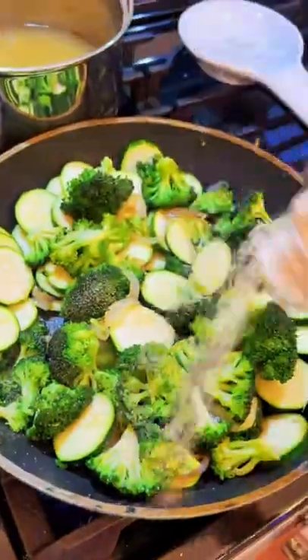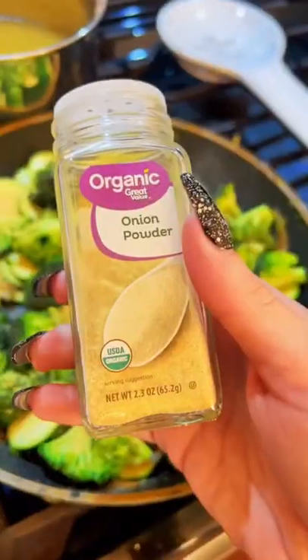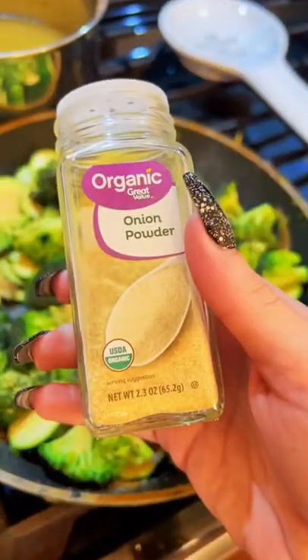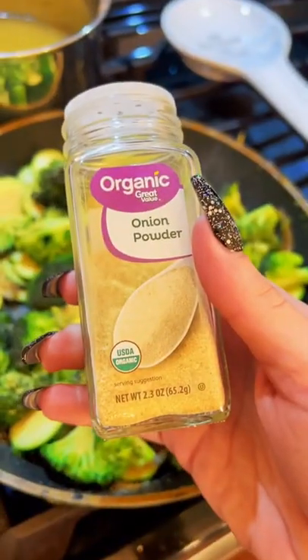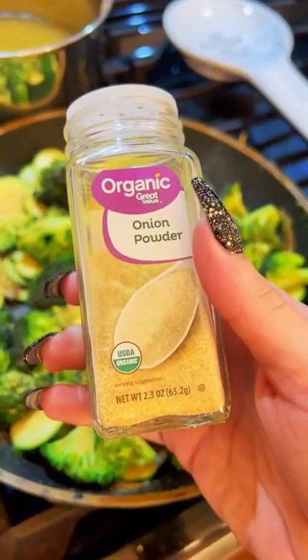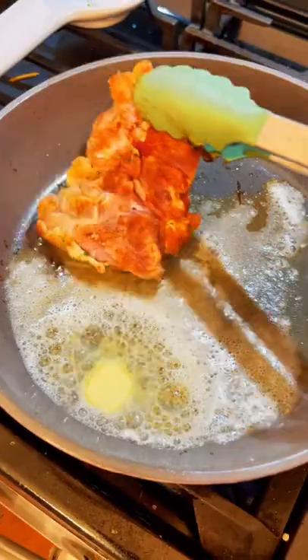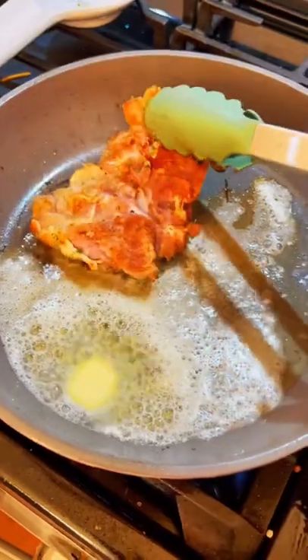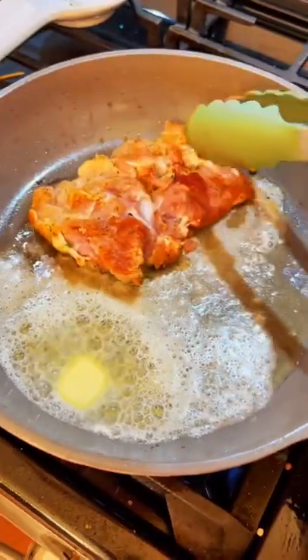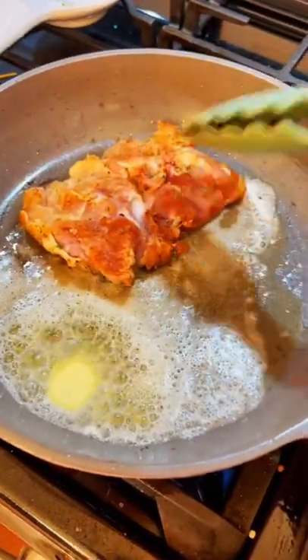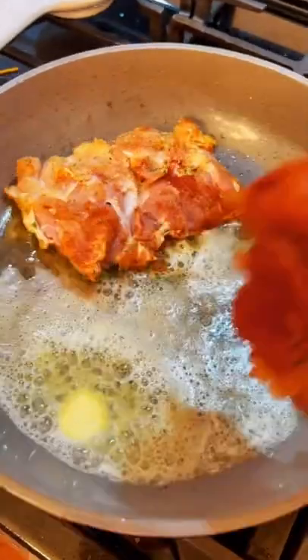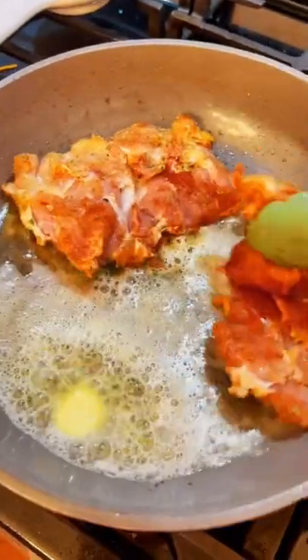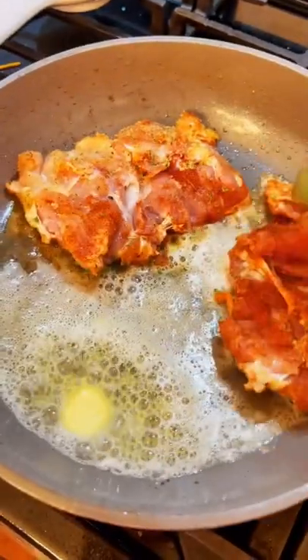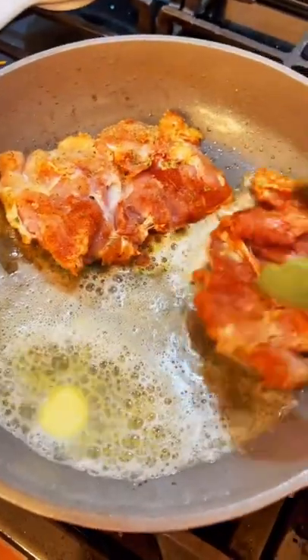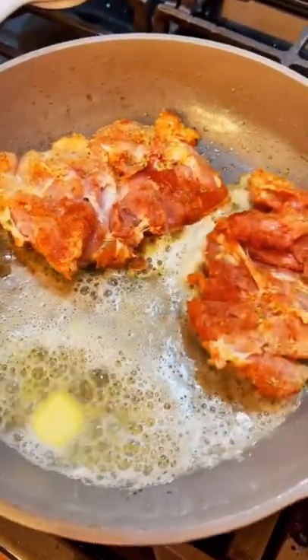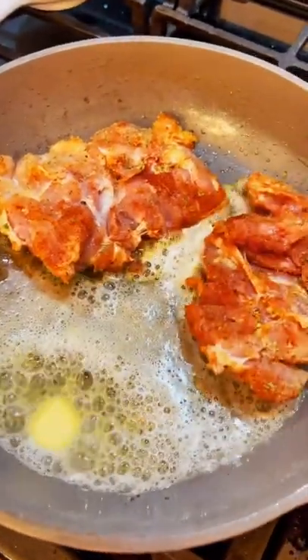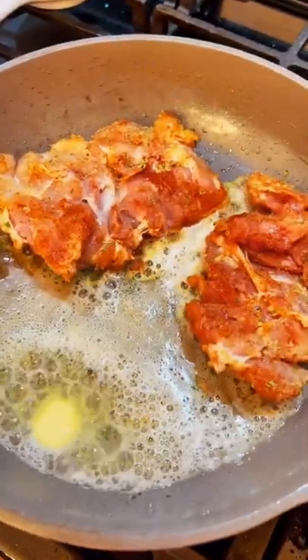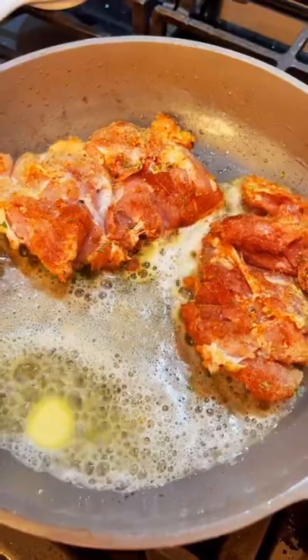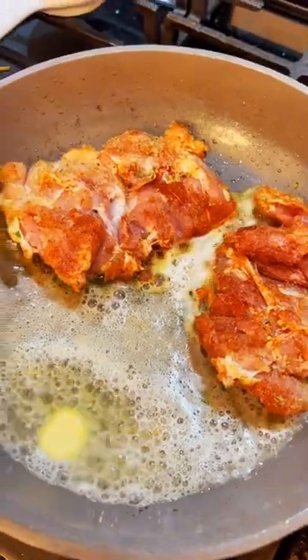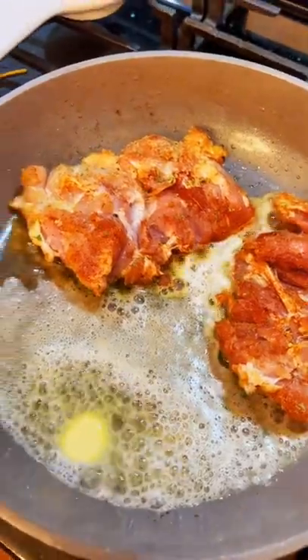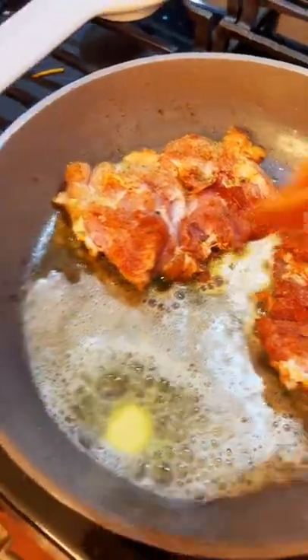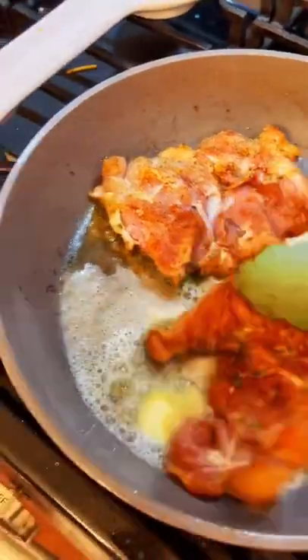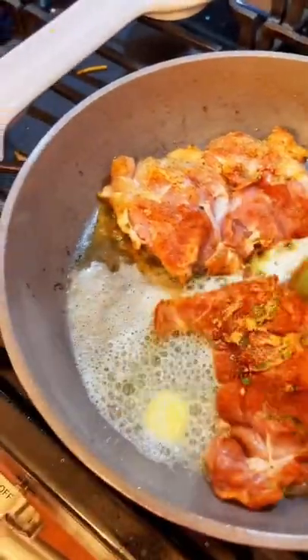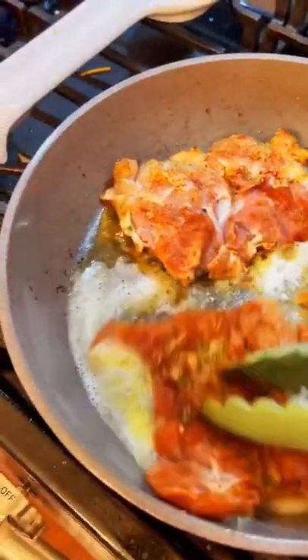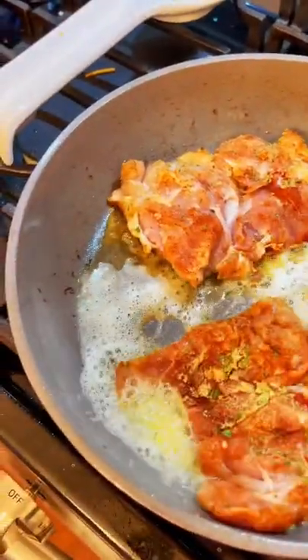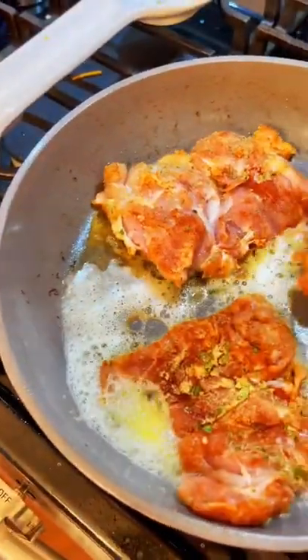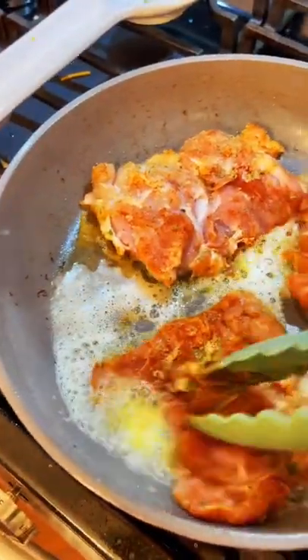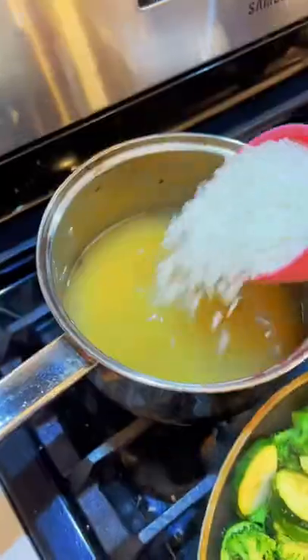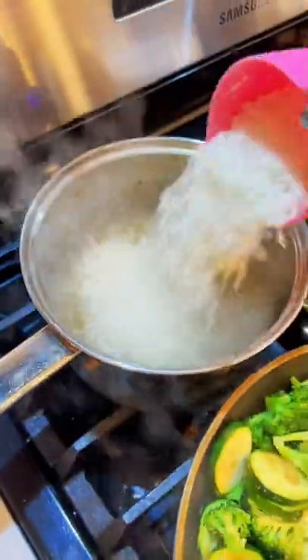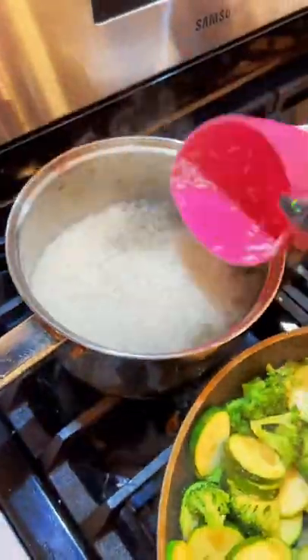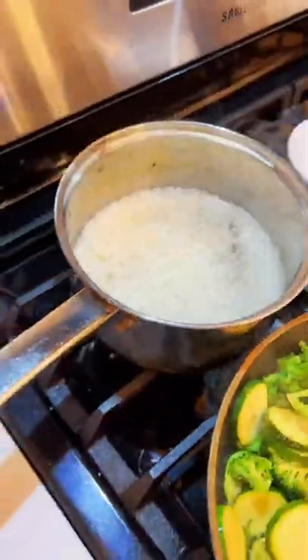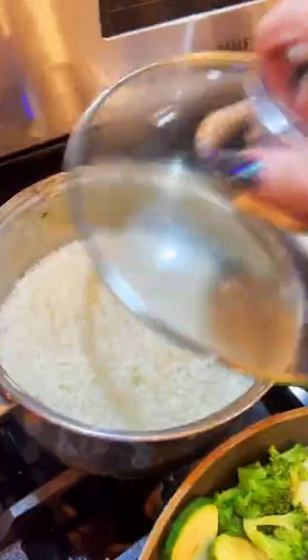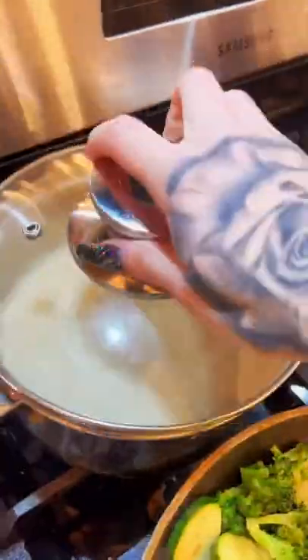Season those veggies with all that good stuff and get the chicken in there. Now I will say the chicken came out a little more charred than I would like — you'll see at the end — but it still came out so good.